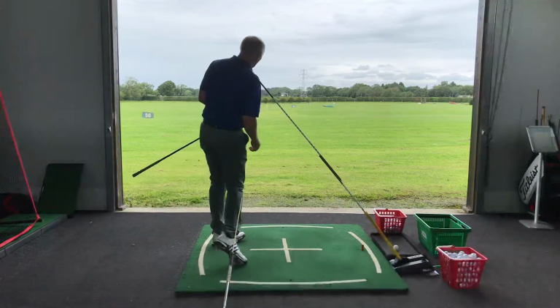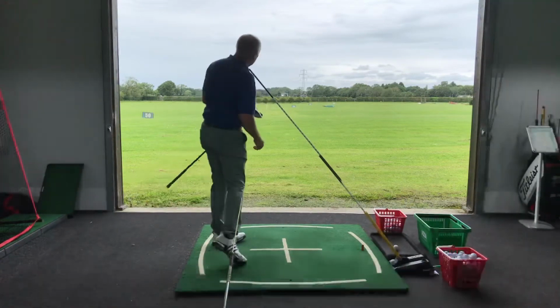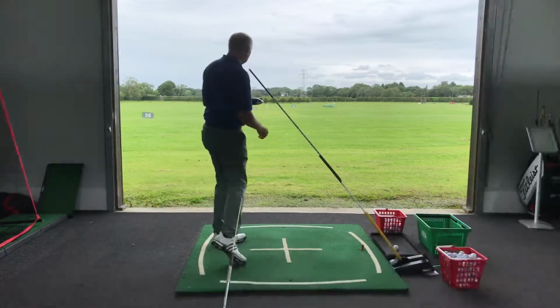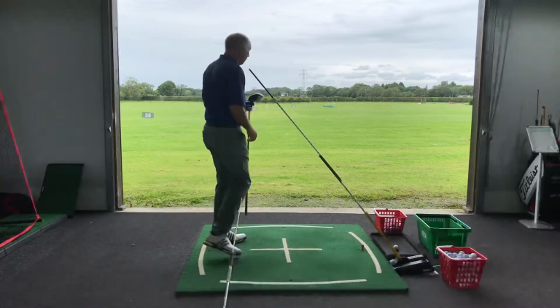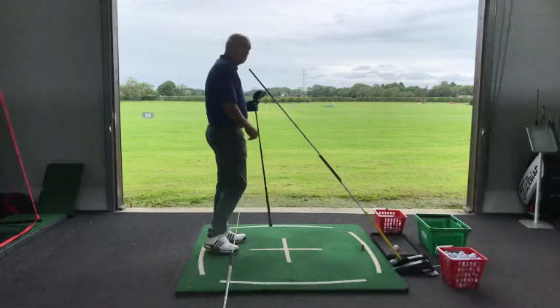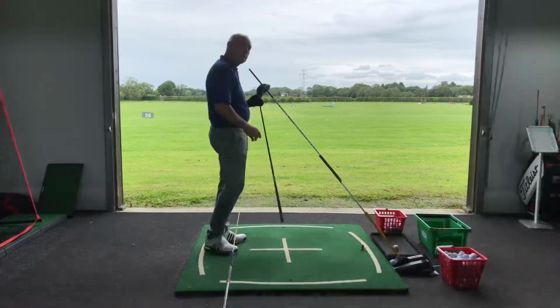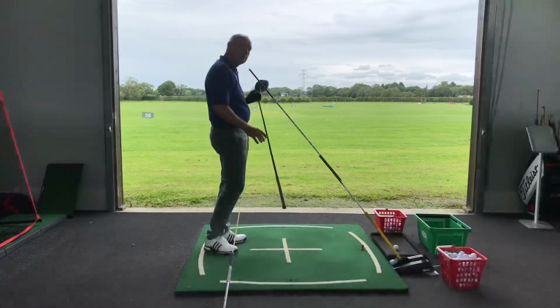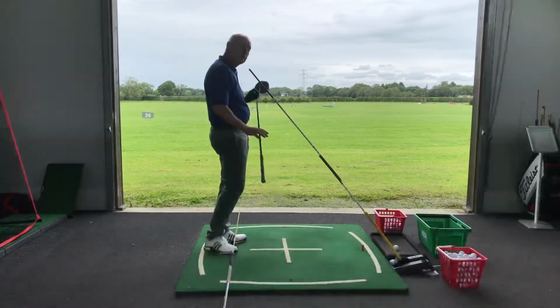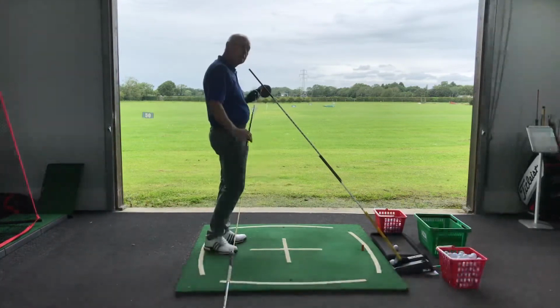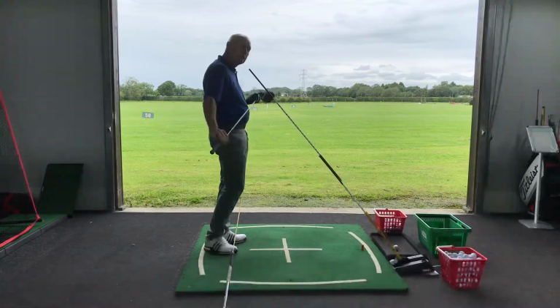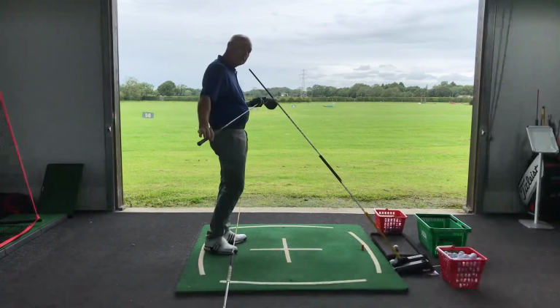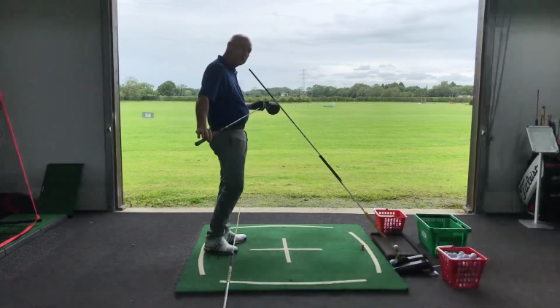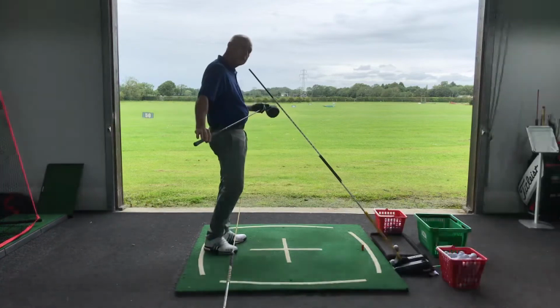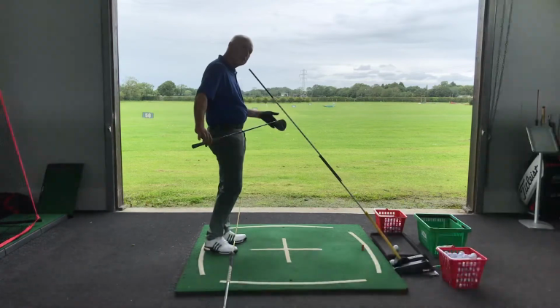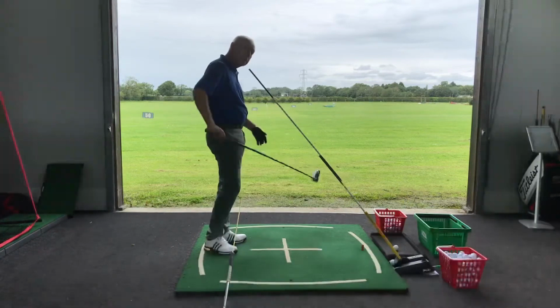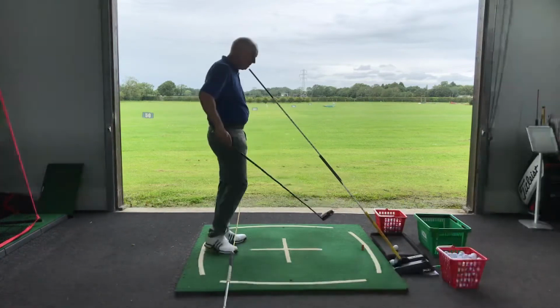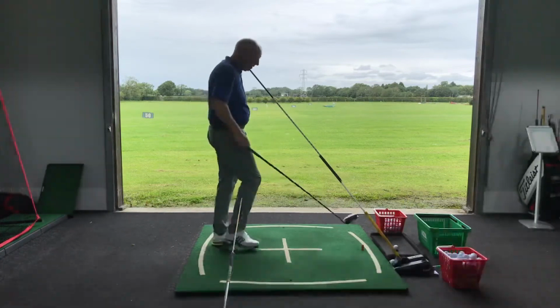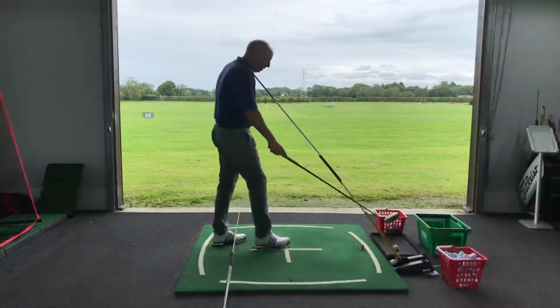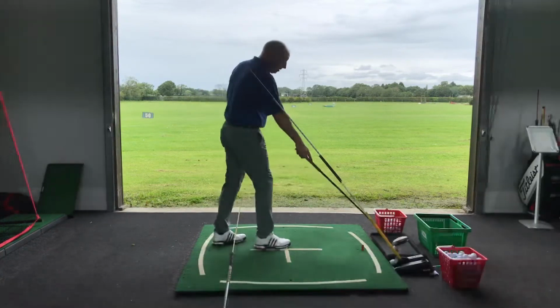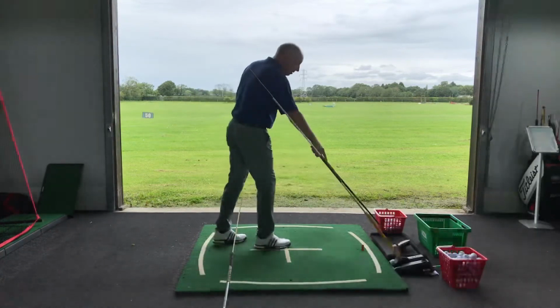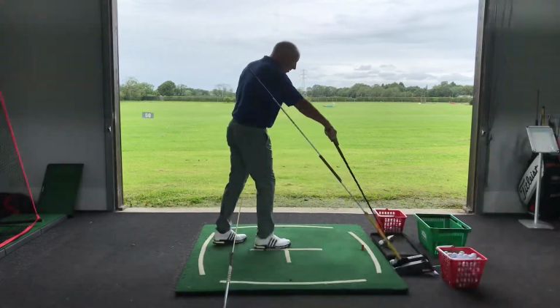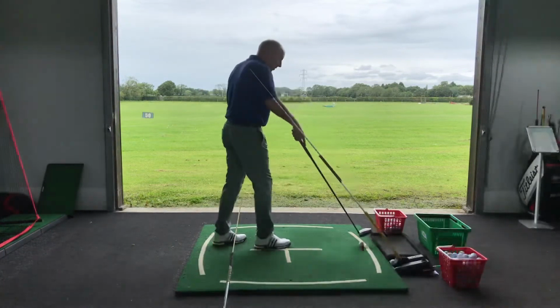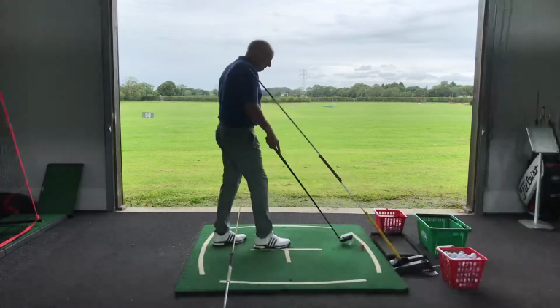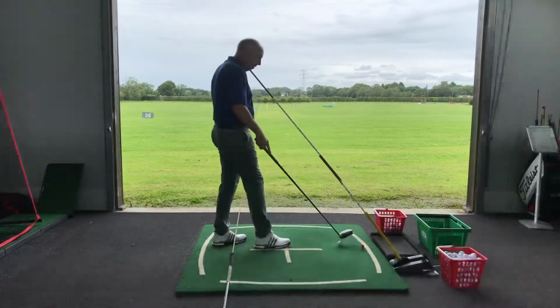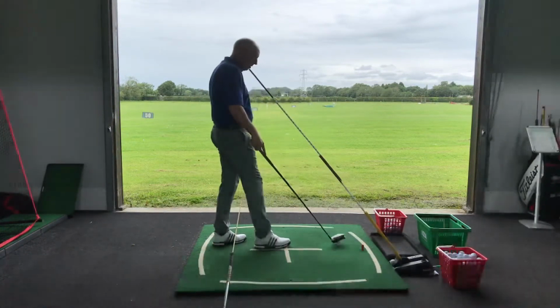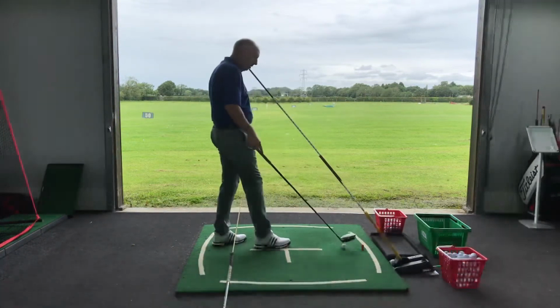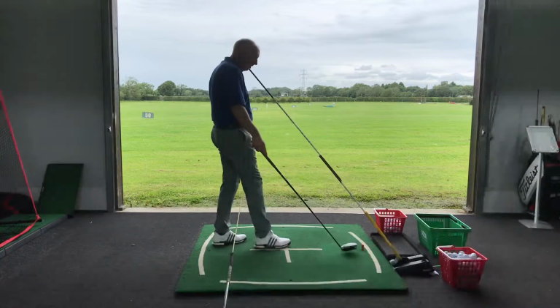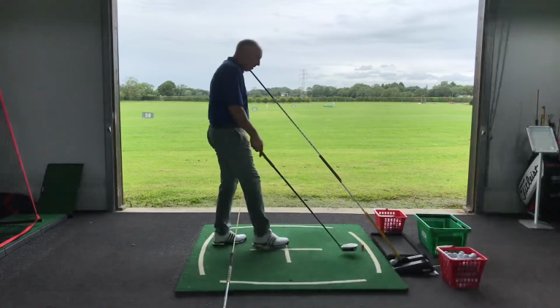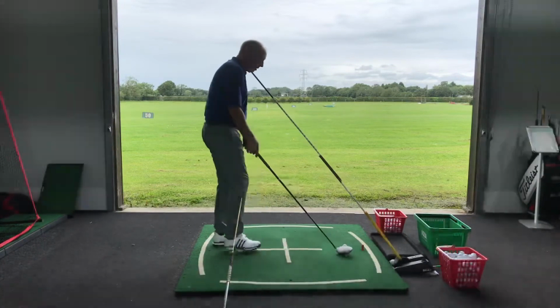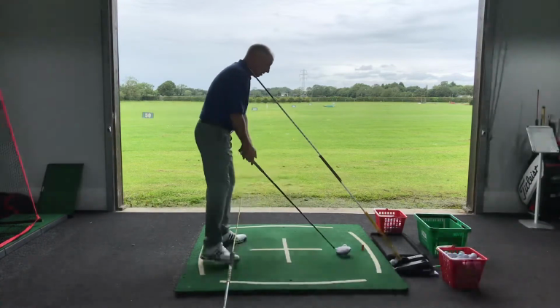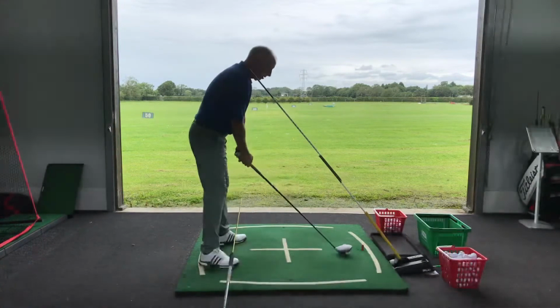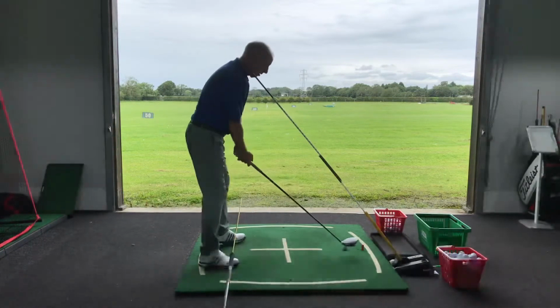You'll see when you watch that back that the wrist didn't stay flat. Whenever the lead wrist extends, the face opens to the path and the ball curves to the right.